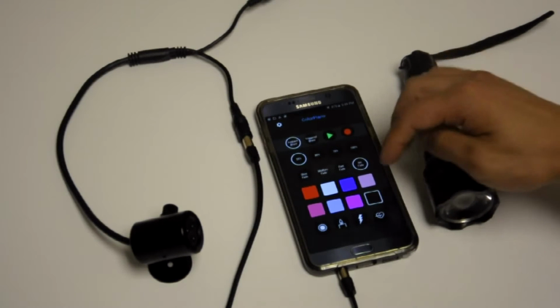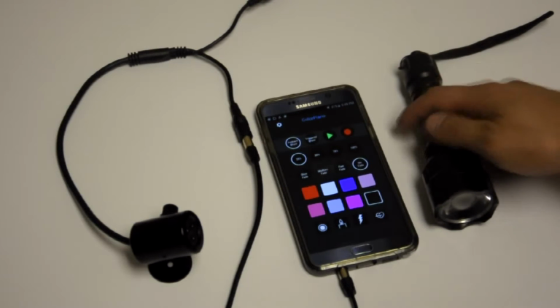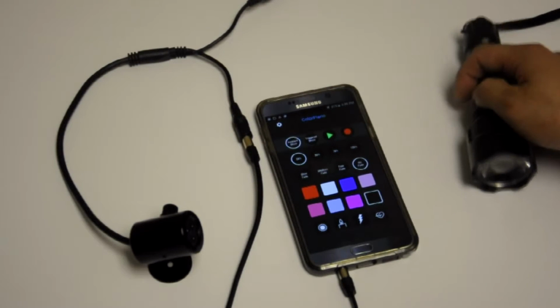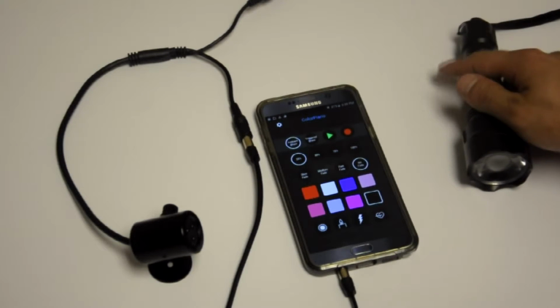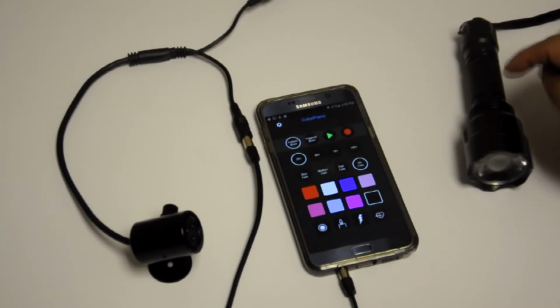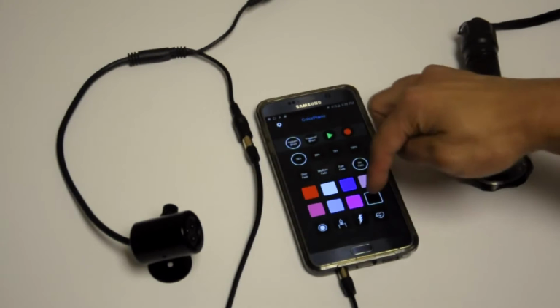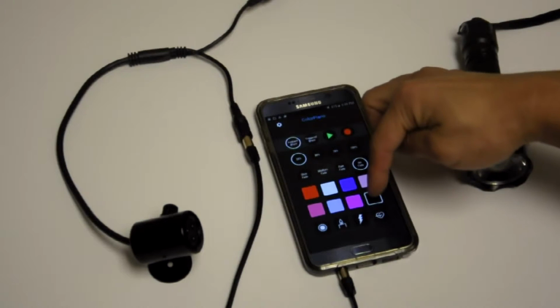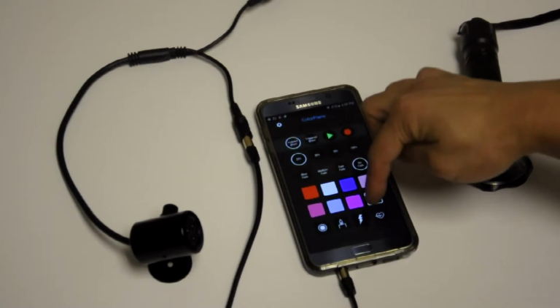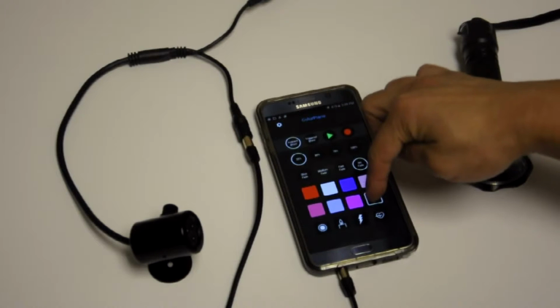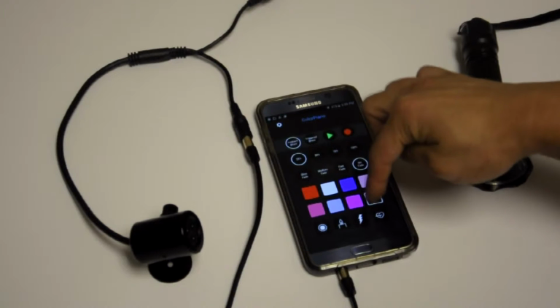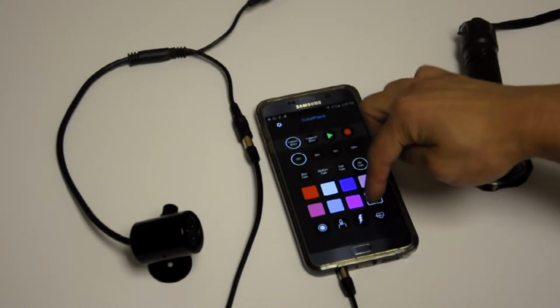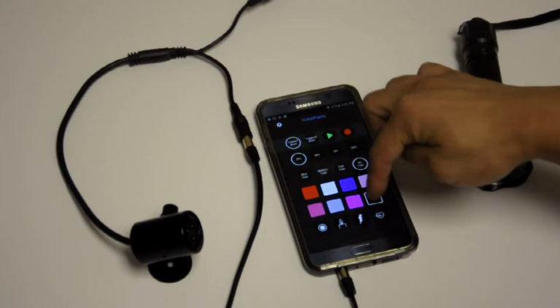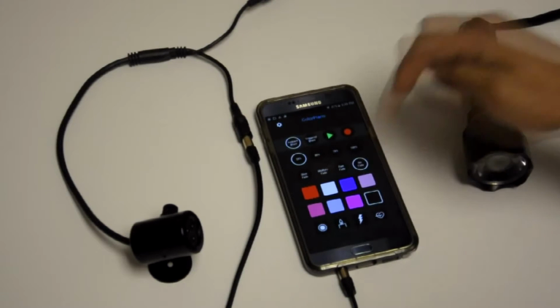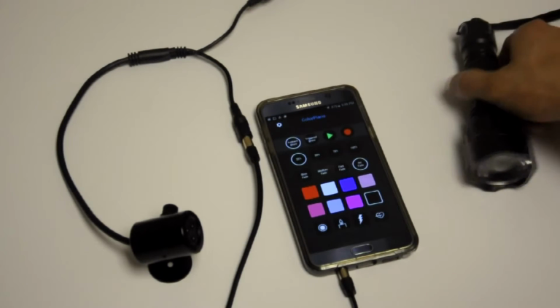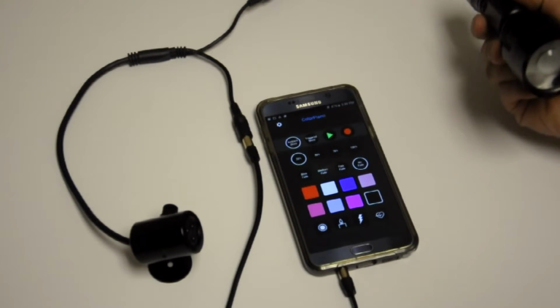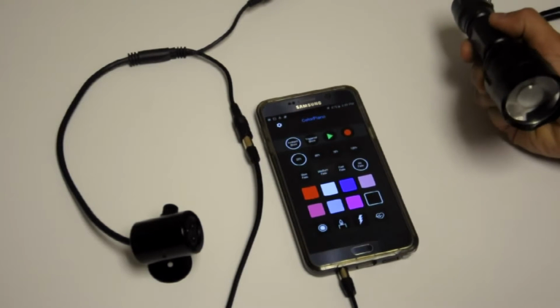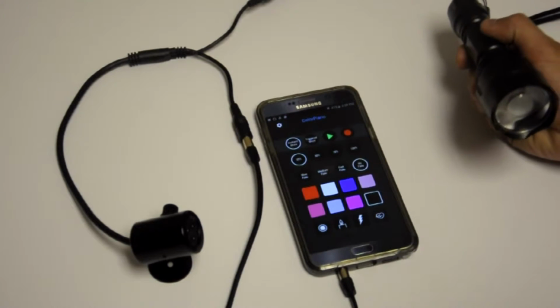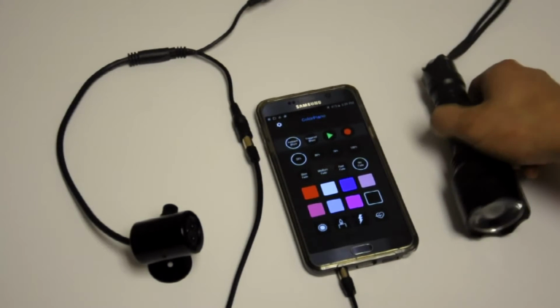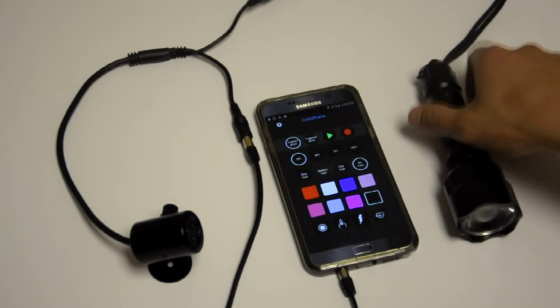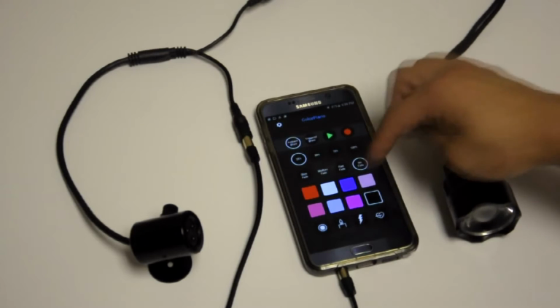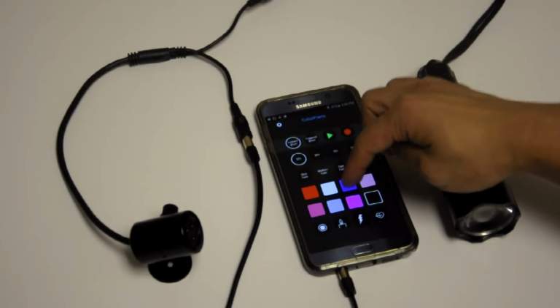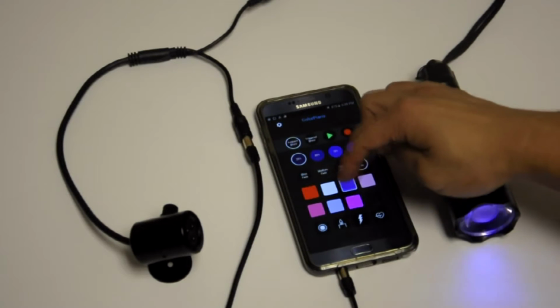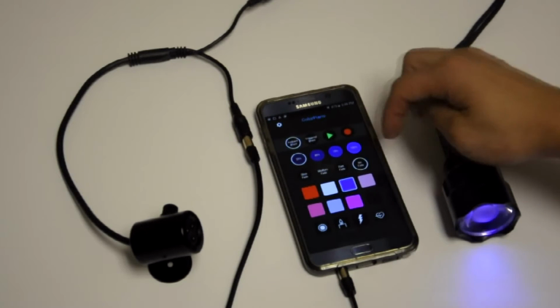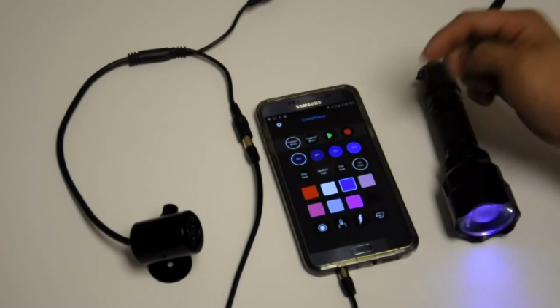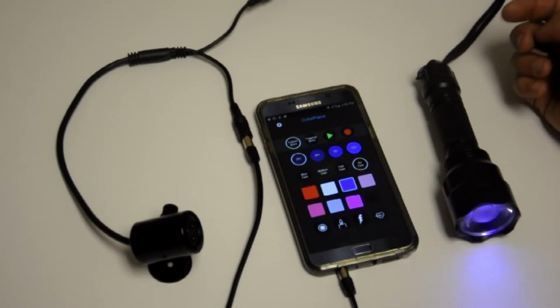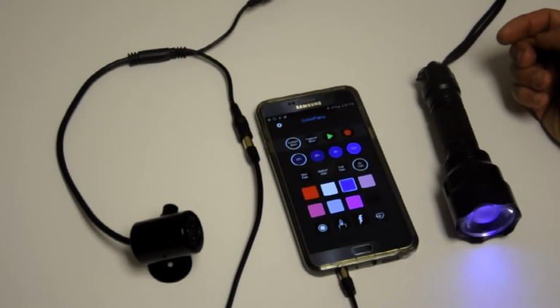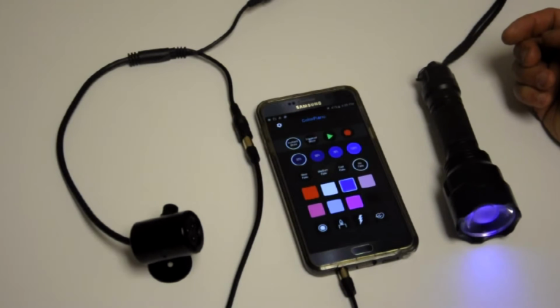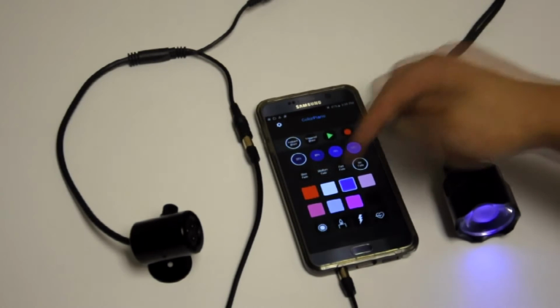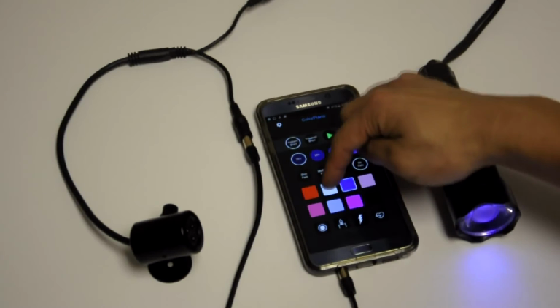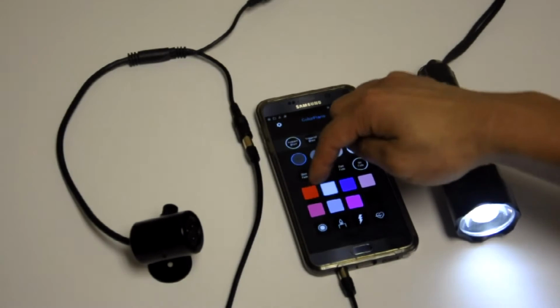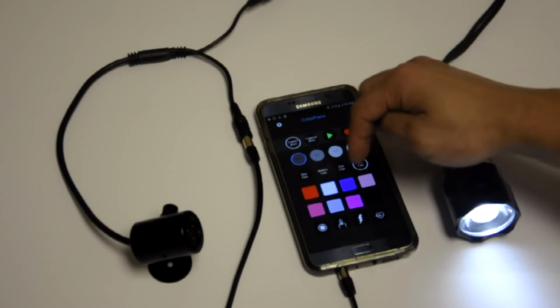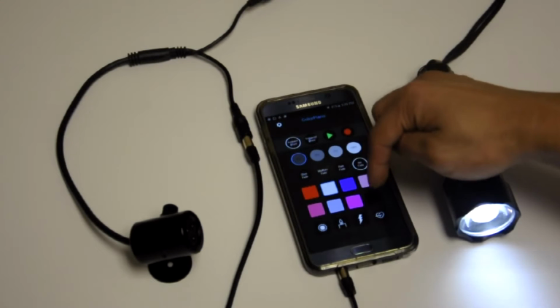You can even activate the motor in the dark by selecting black over and over again, and the motor will vibrate. If you select colors slowly — about less than one time per second — then the motor will stay off.